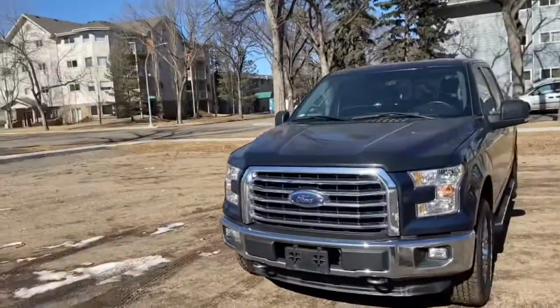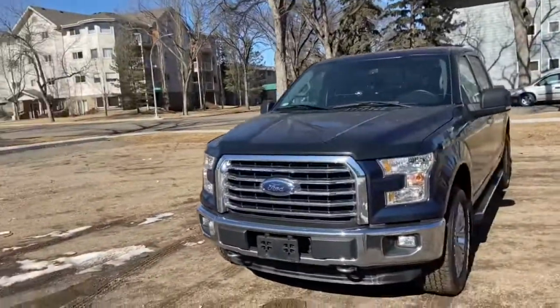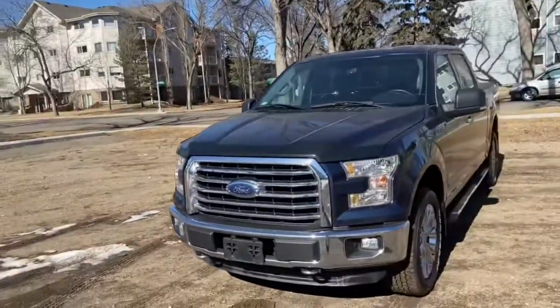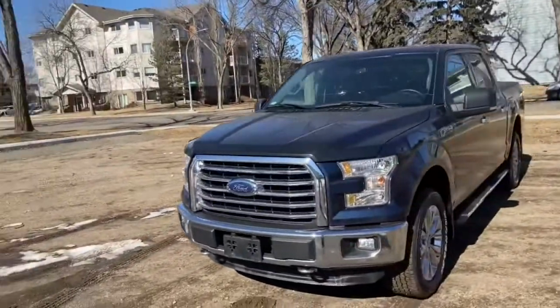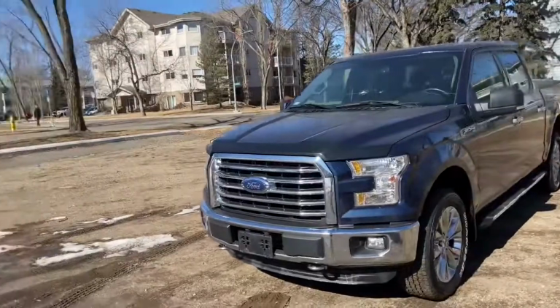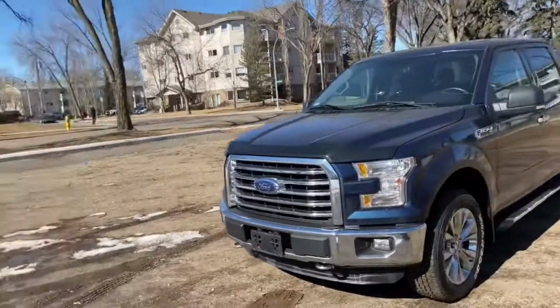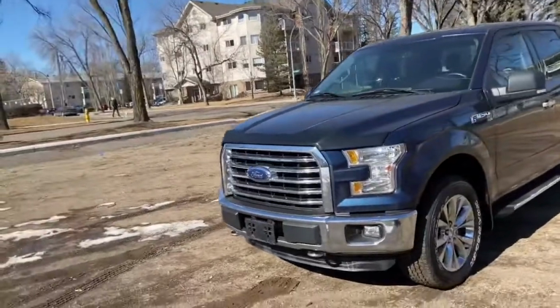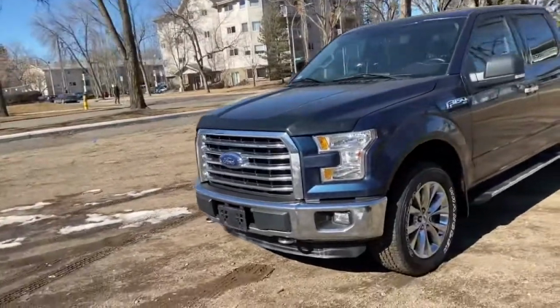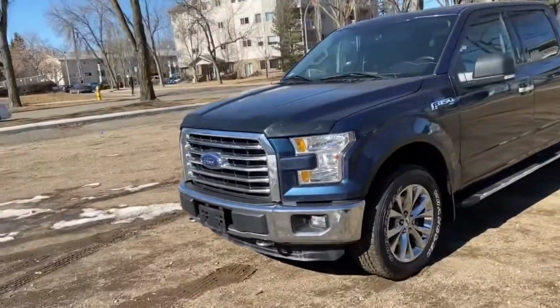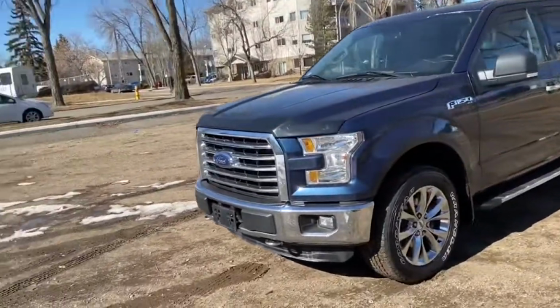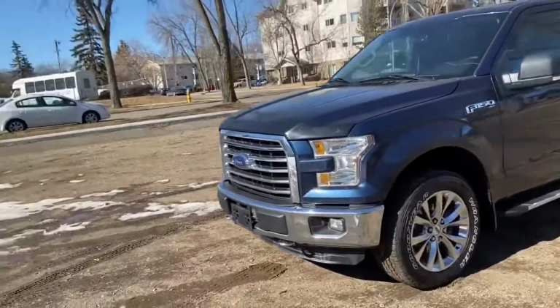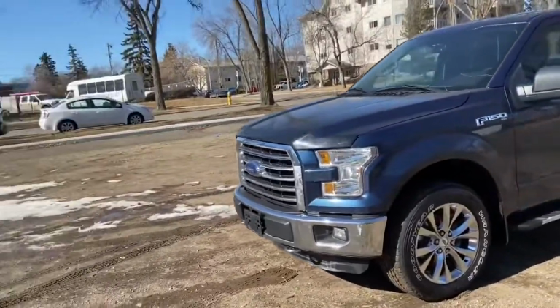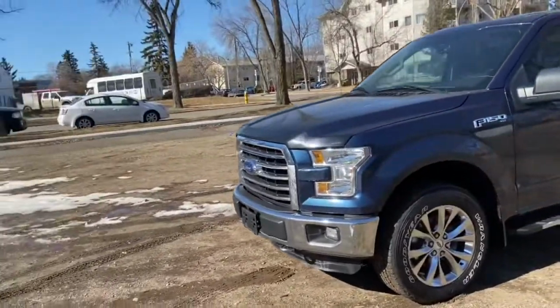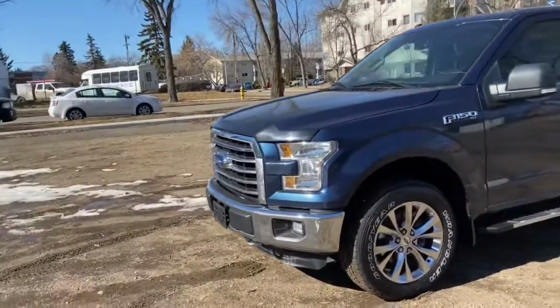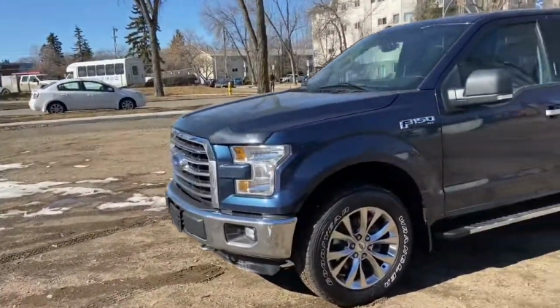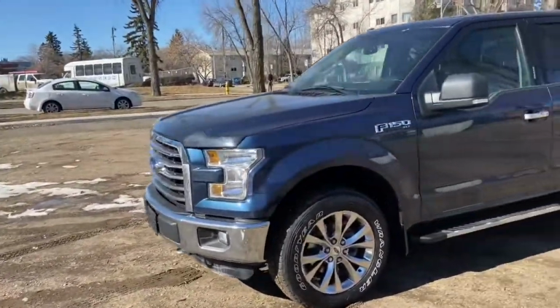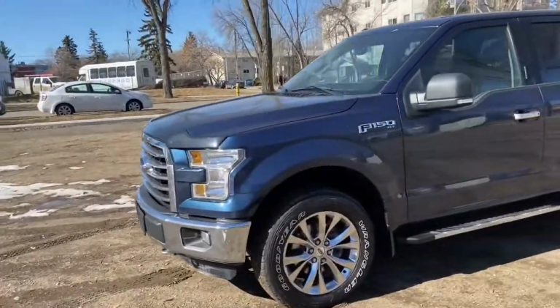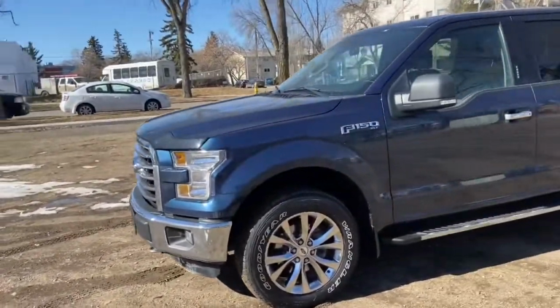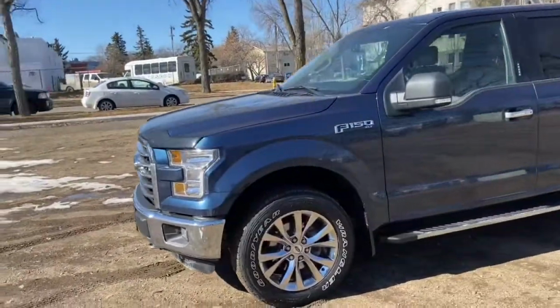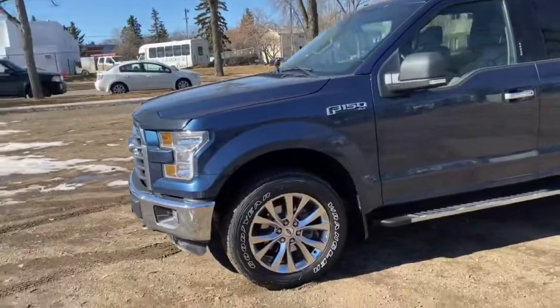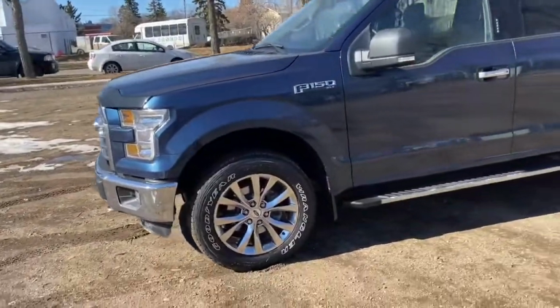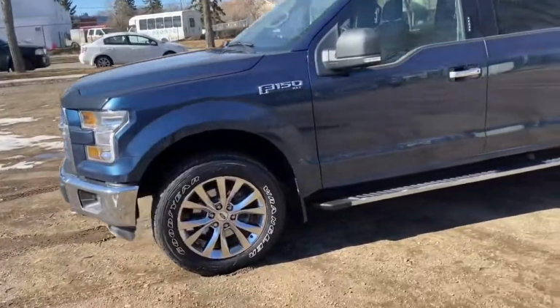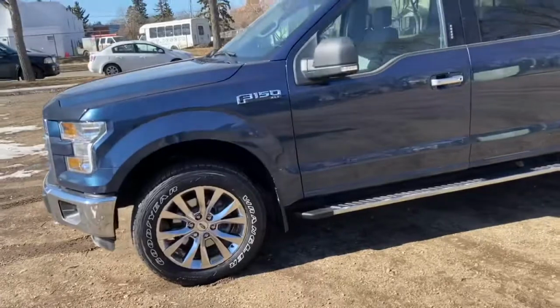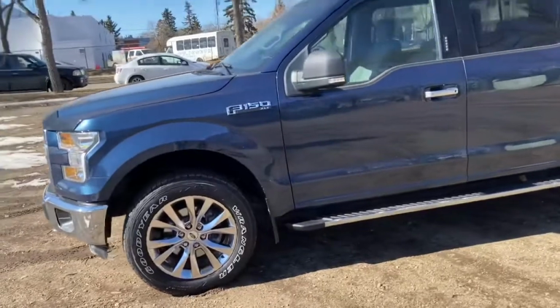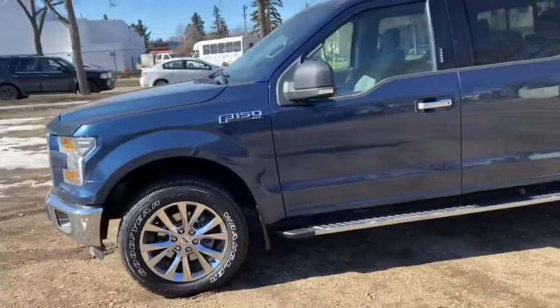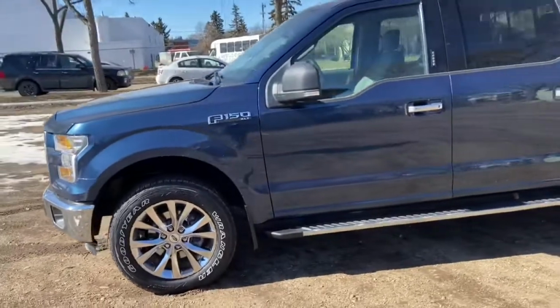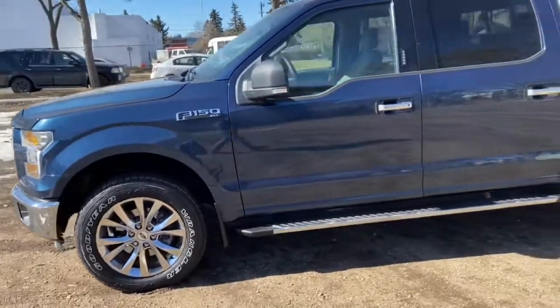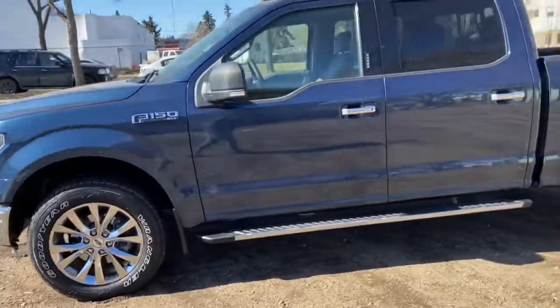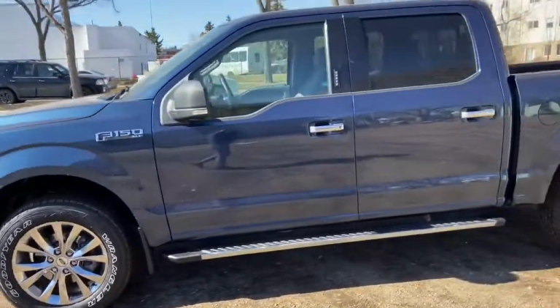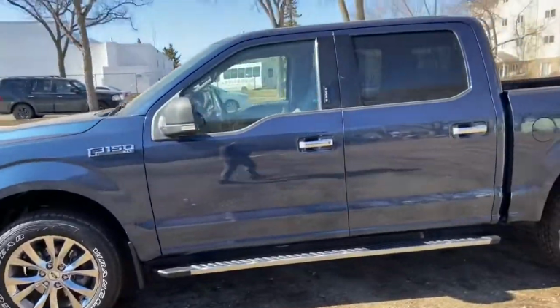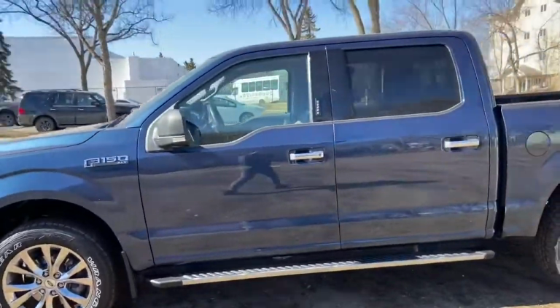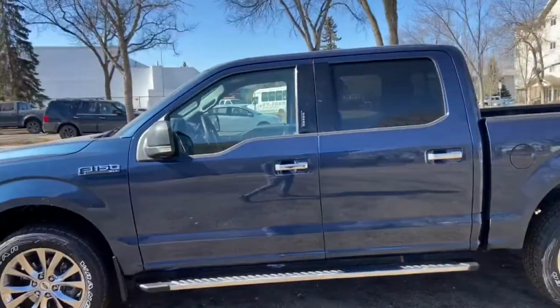On this truck you have halogen headlights with fog lamps as well as front tow hooks, chrome on your front grille and bumpers as well as your wheels, running boards and door handles.